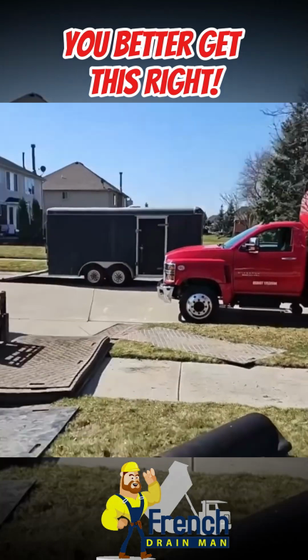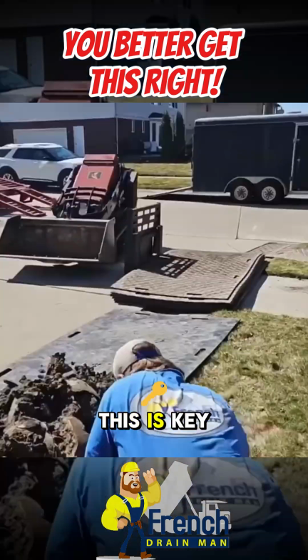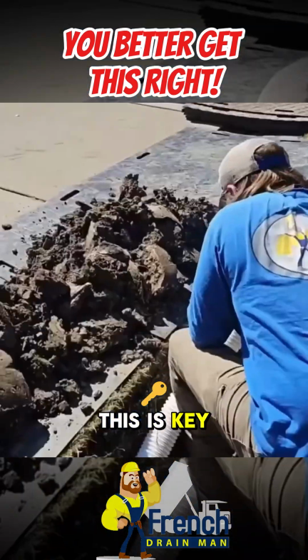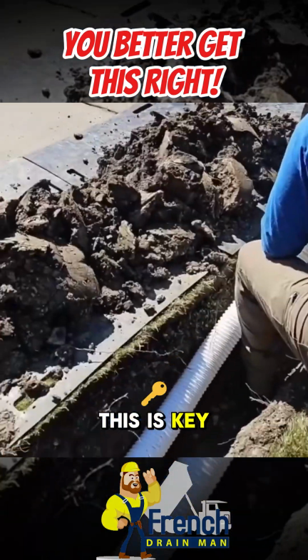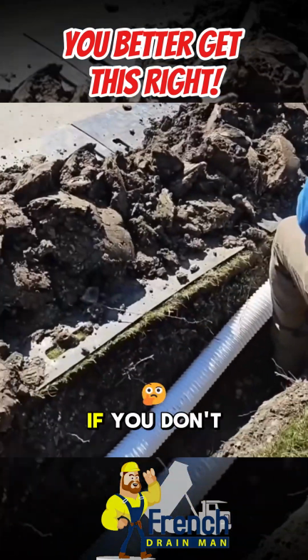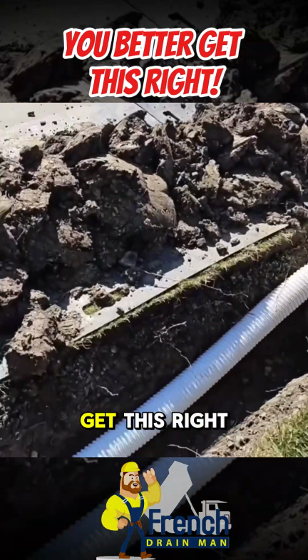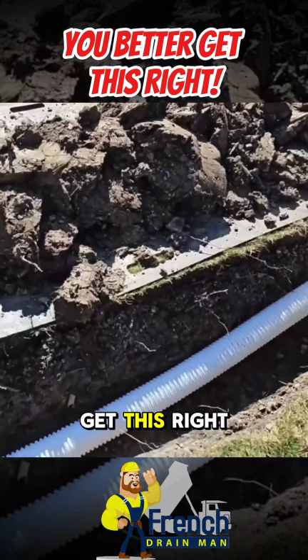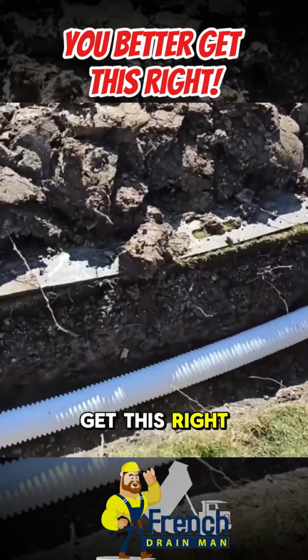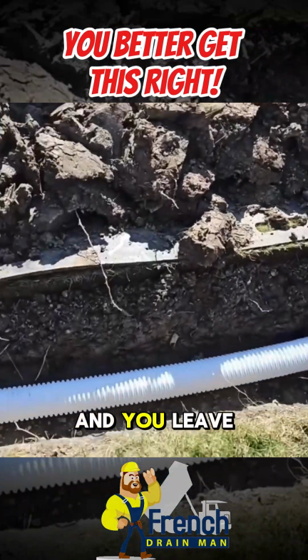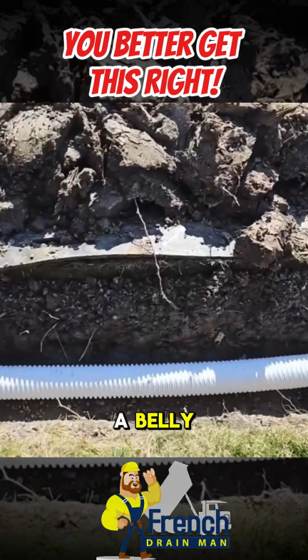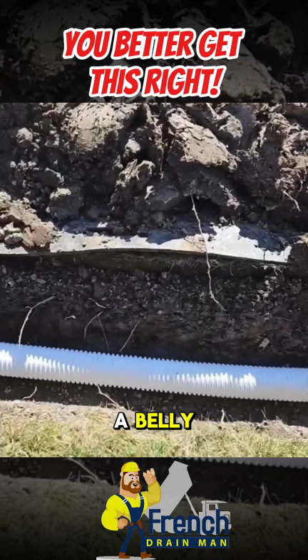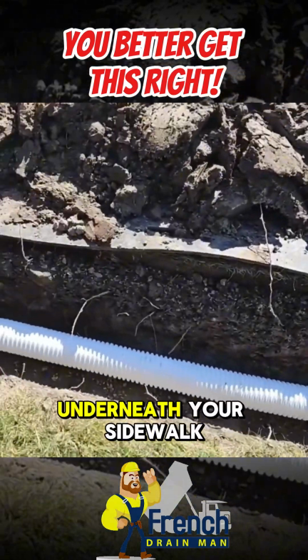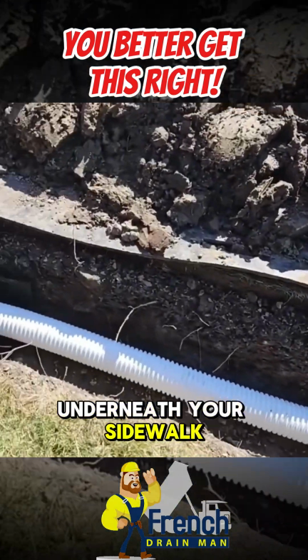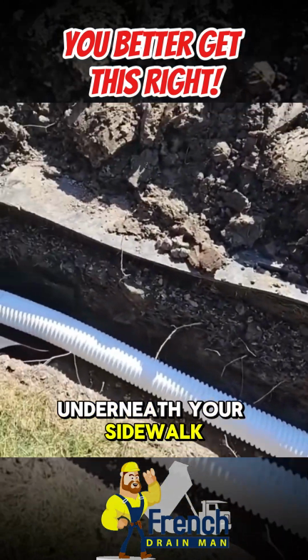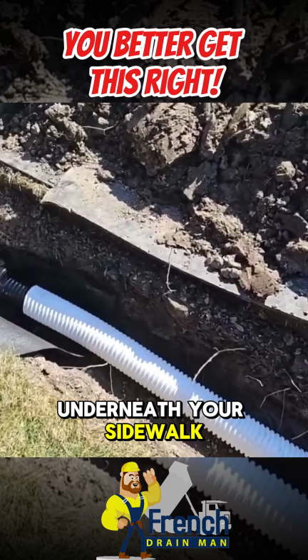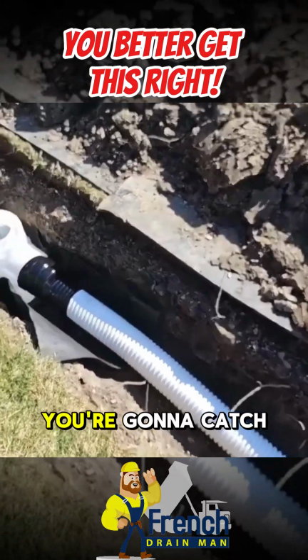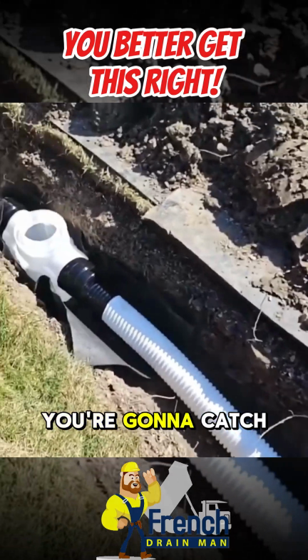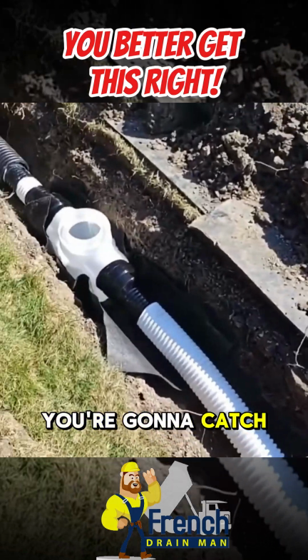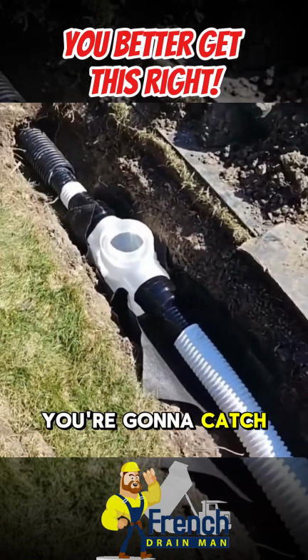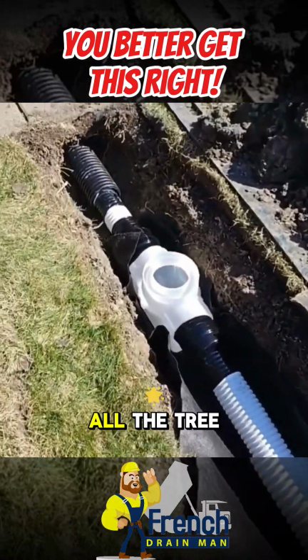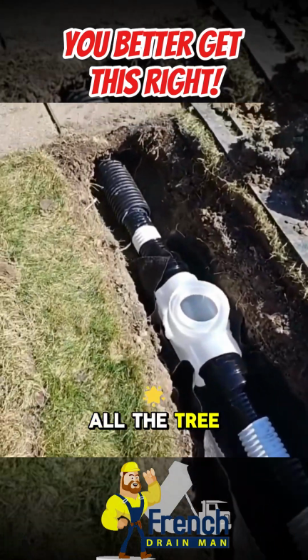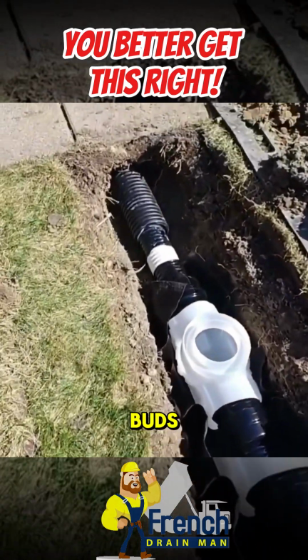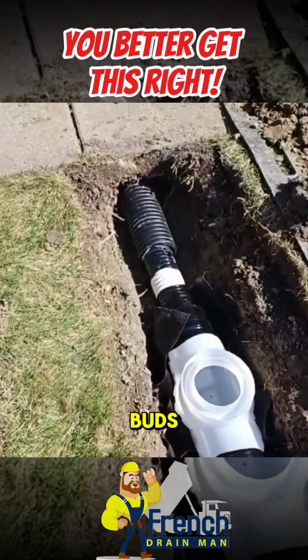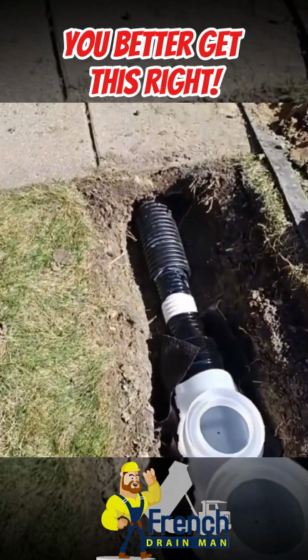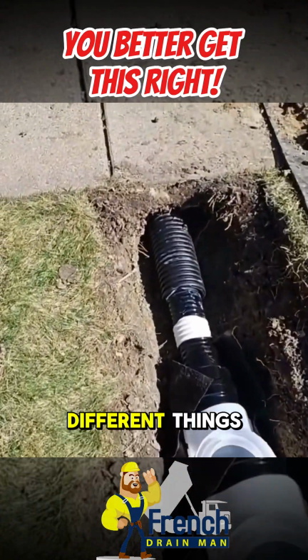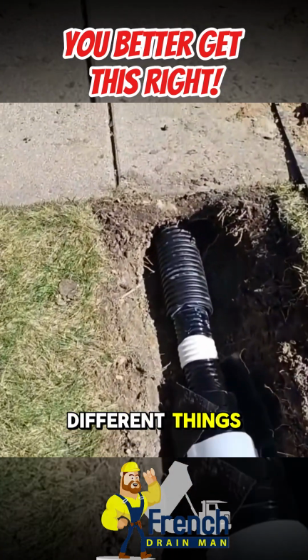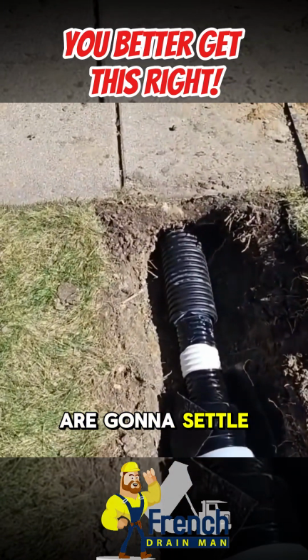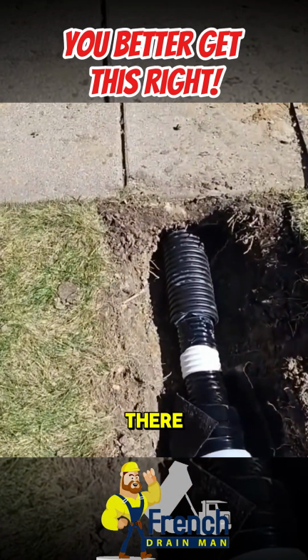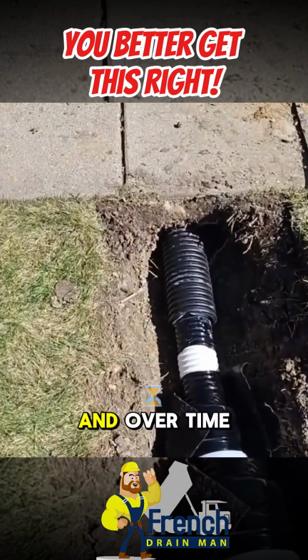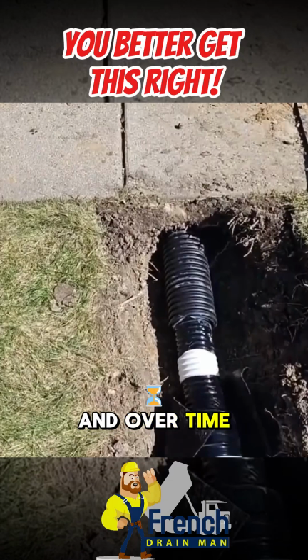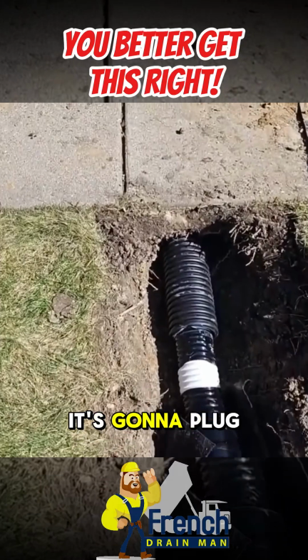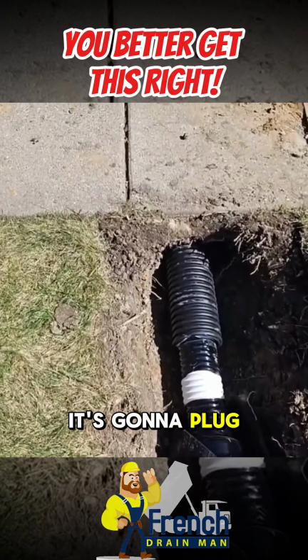This is key. If you don't get this right and you leave a belly underneath your sidewalk, you're going to catch all the tree buds. Different things are going to settle there, and over time it's going to plug it.